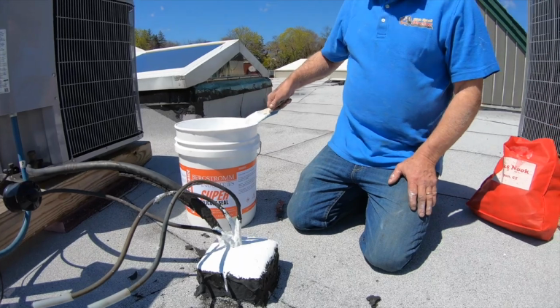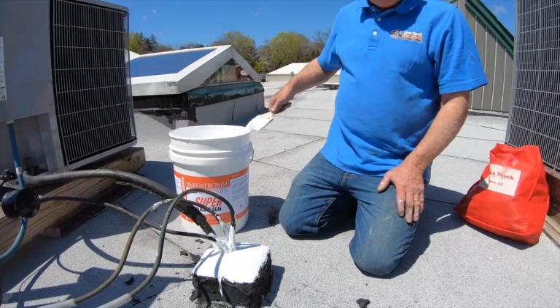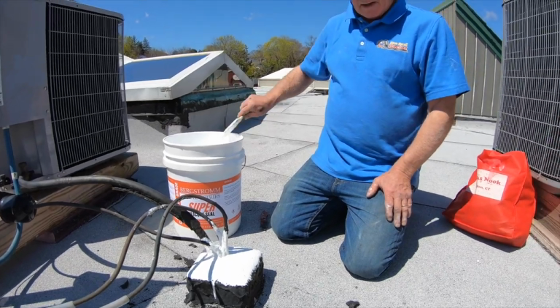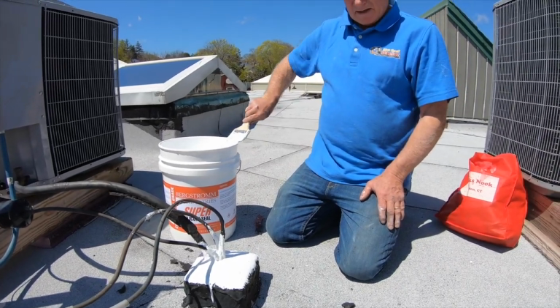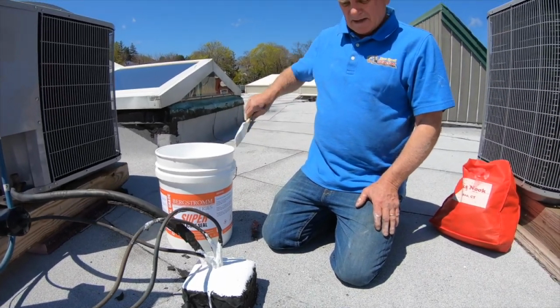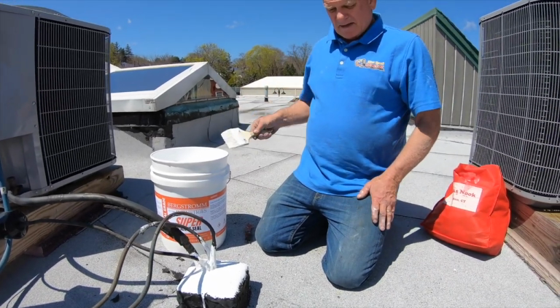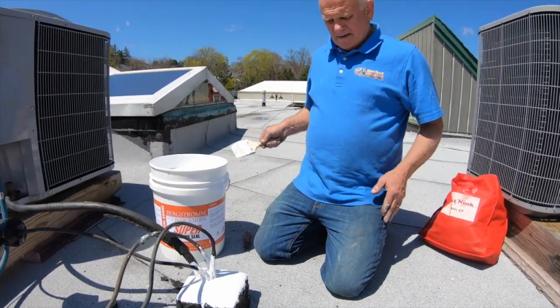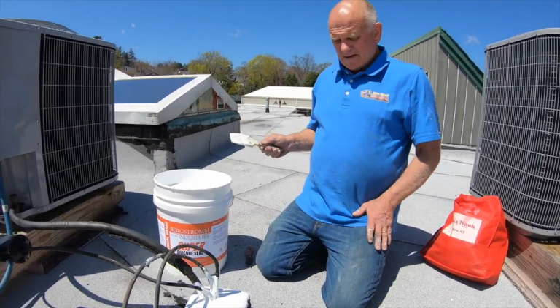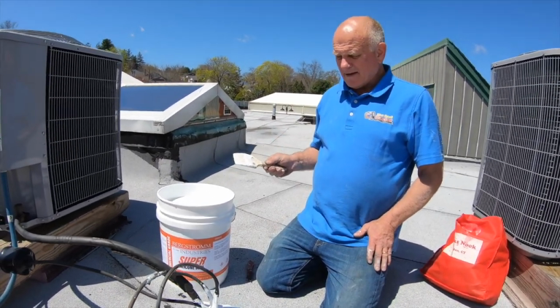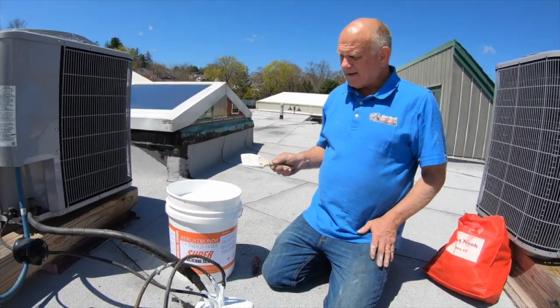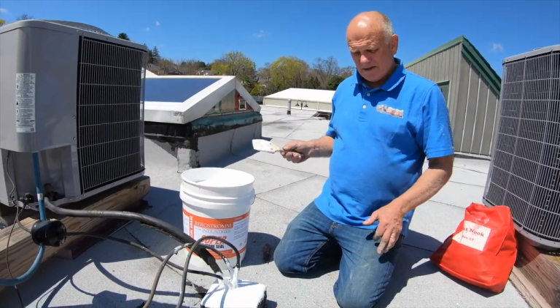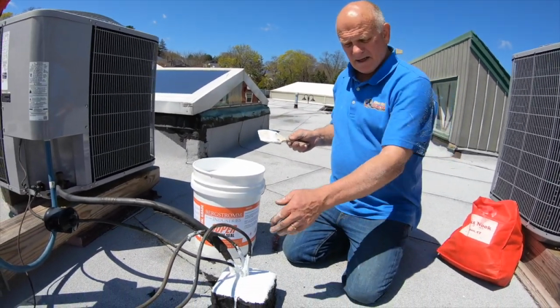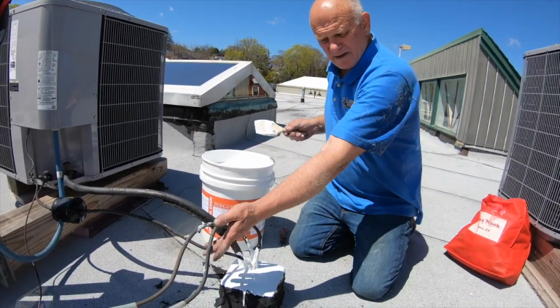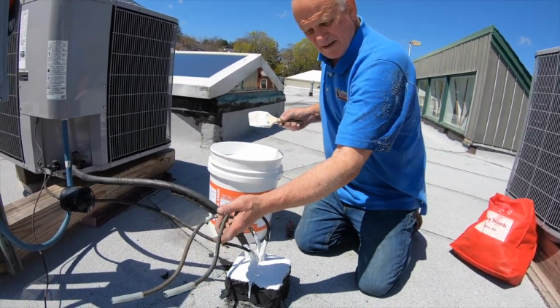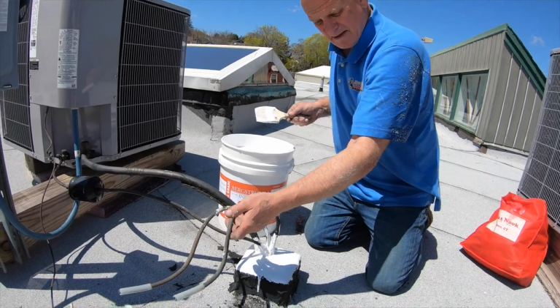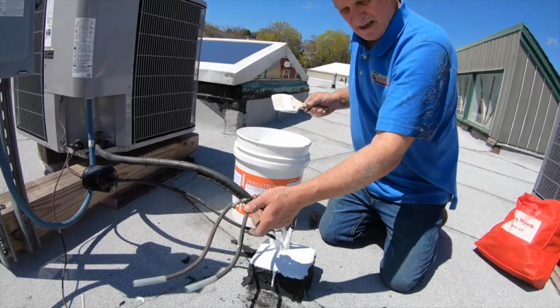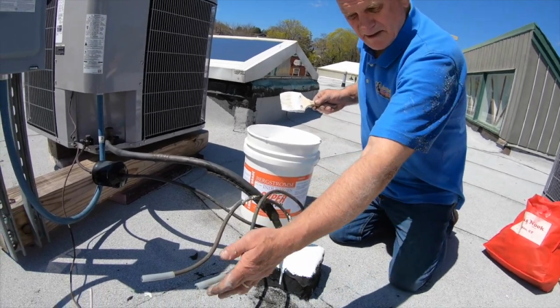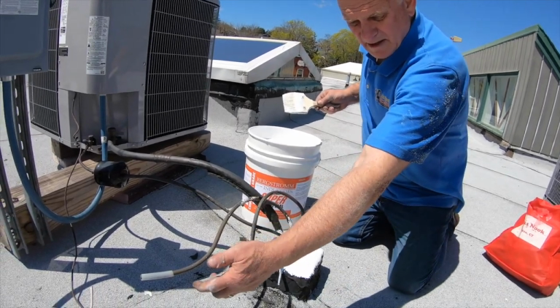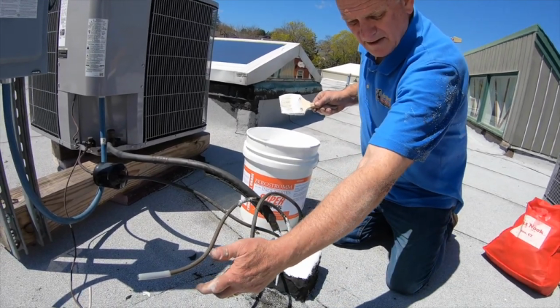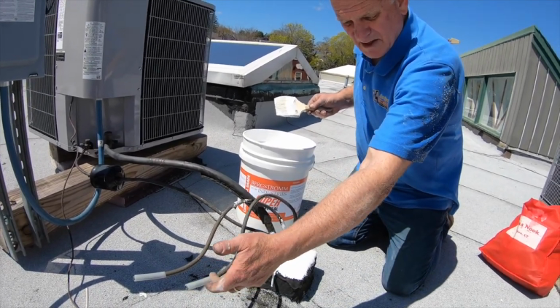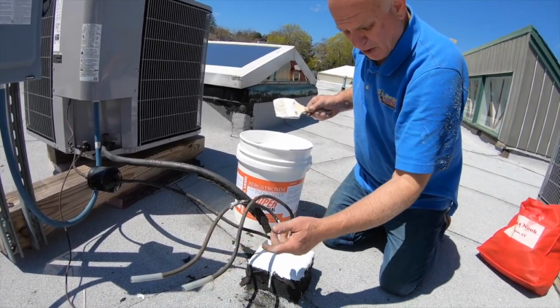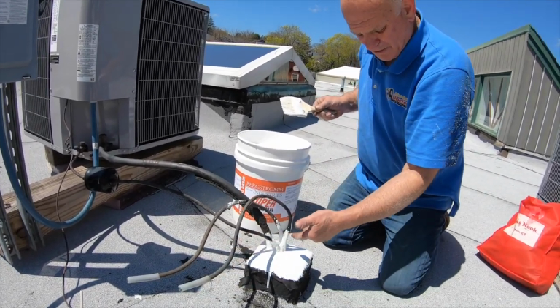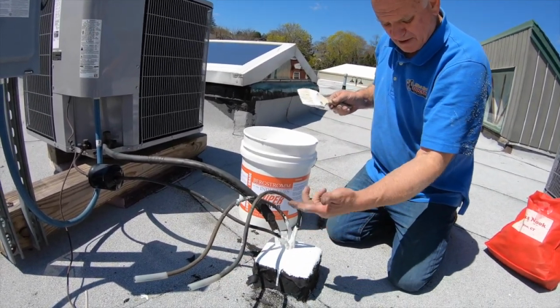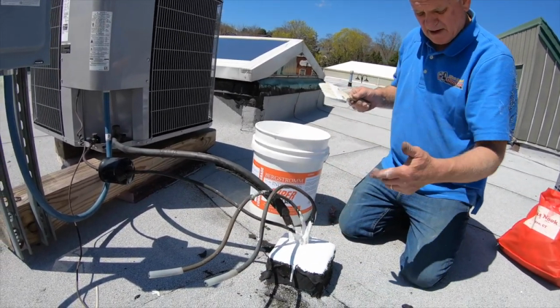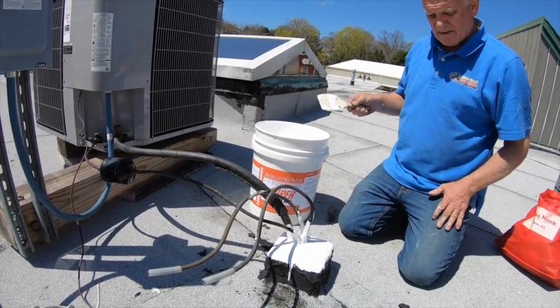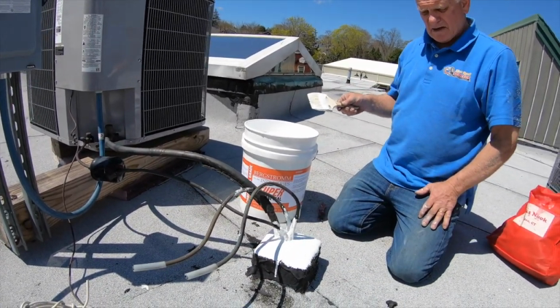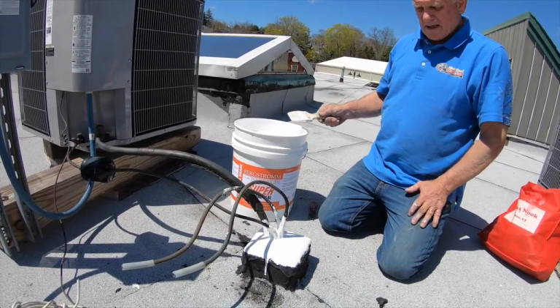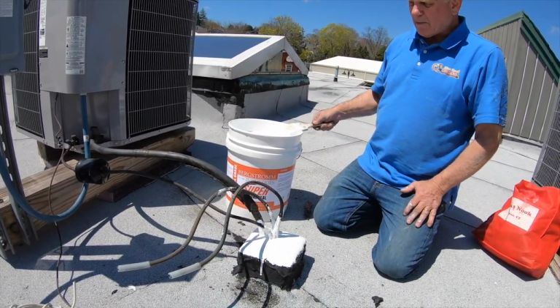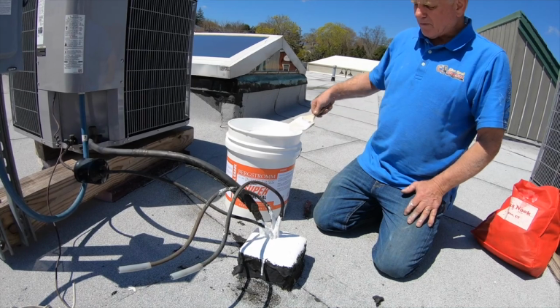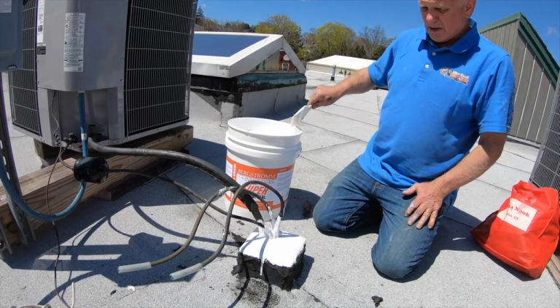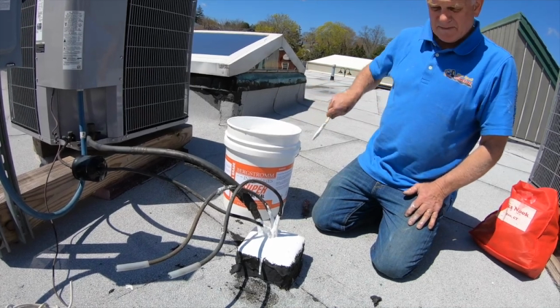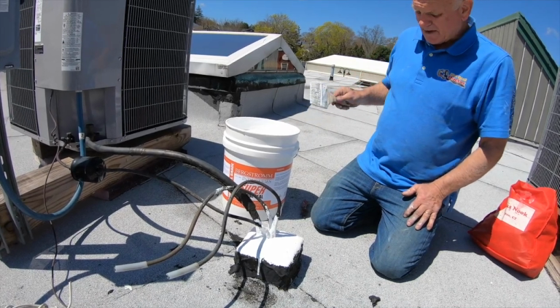Pitch pockets. Actually look at this — it's nothing, it's just capped off. I should have cut it there and capped it off. But anyway, that's it.